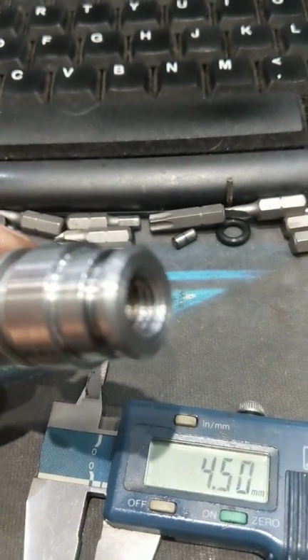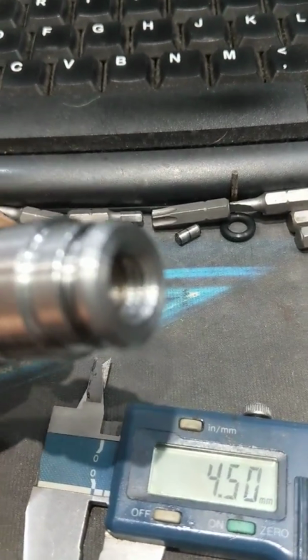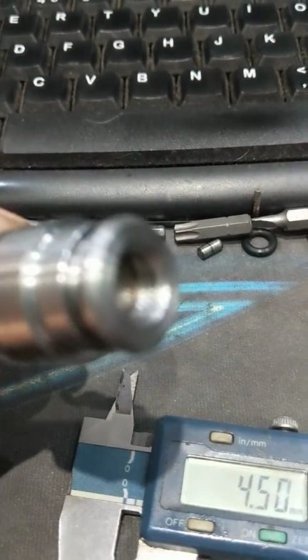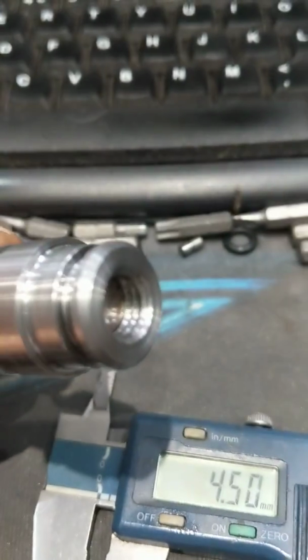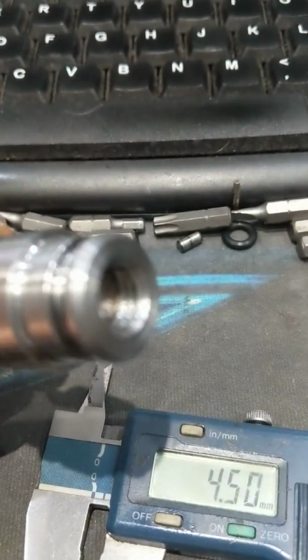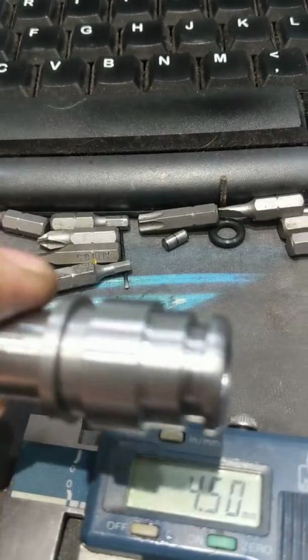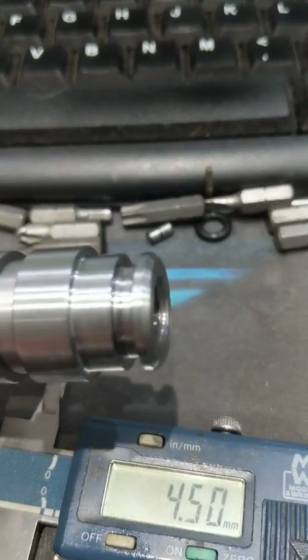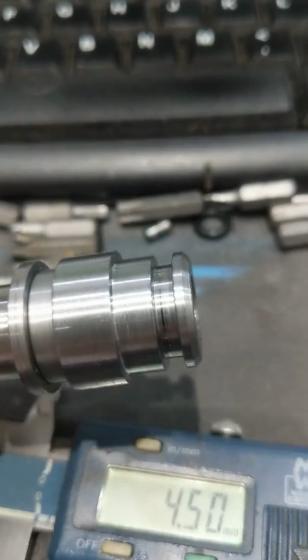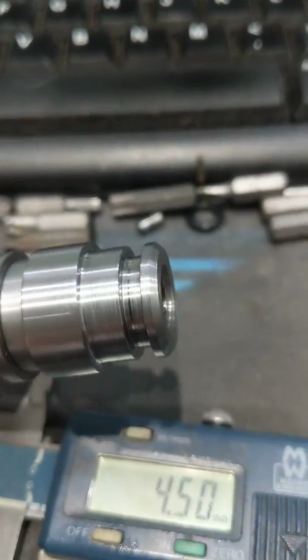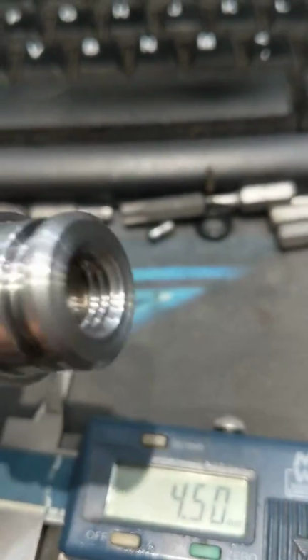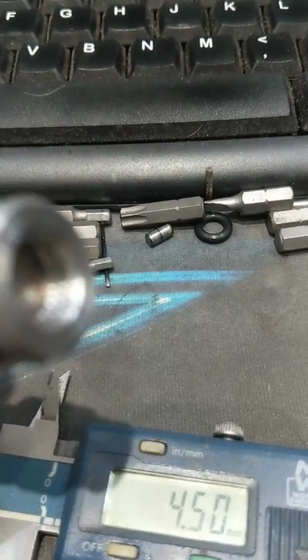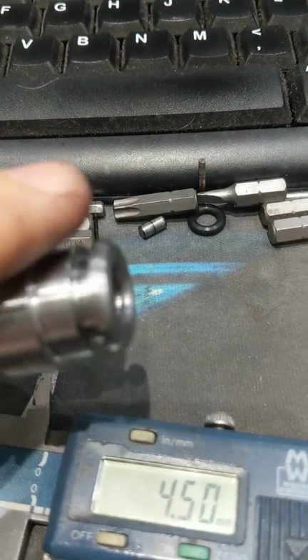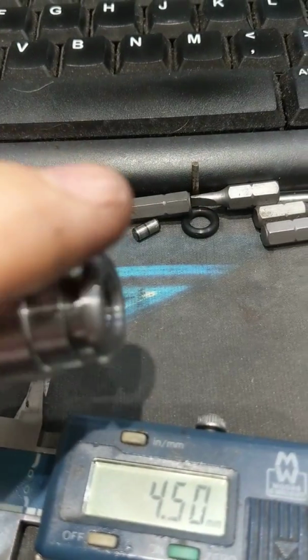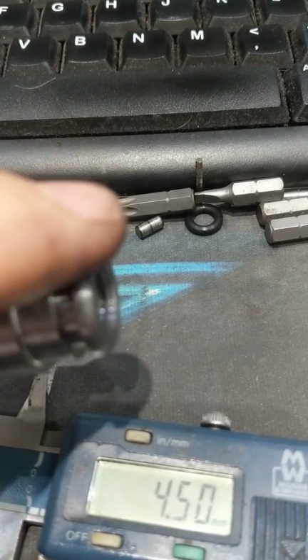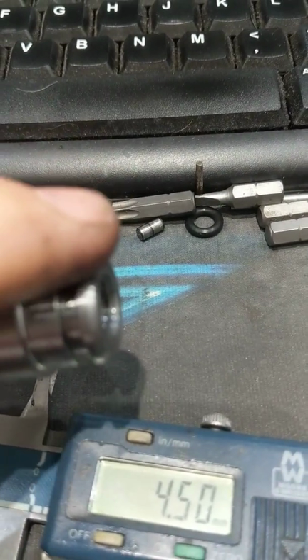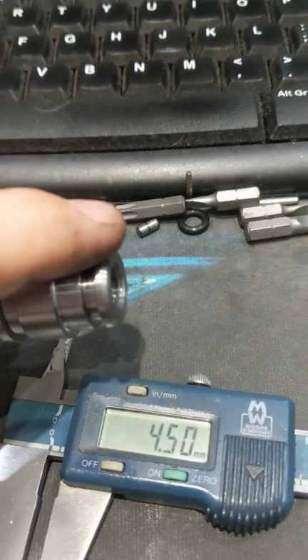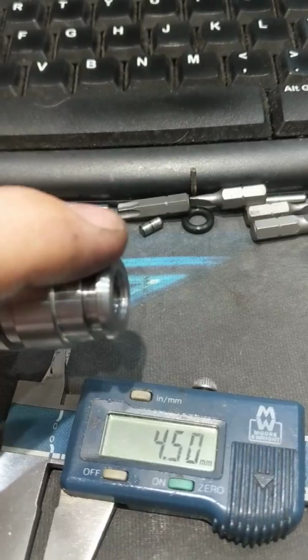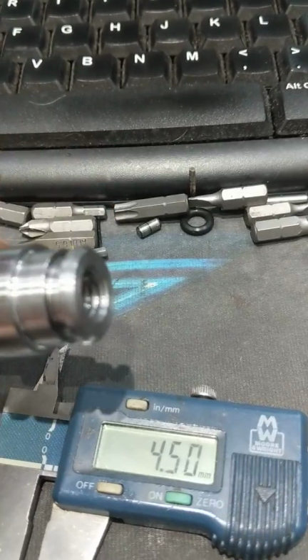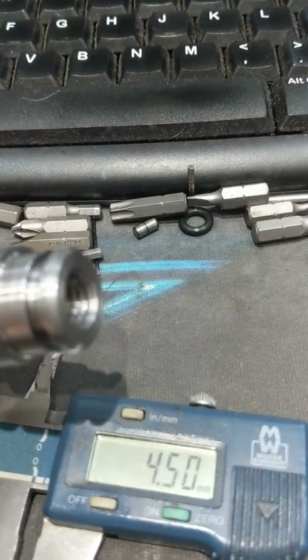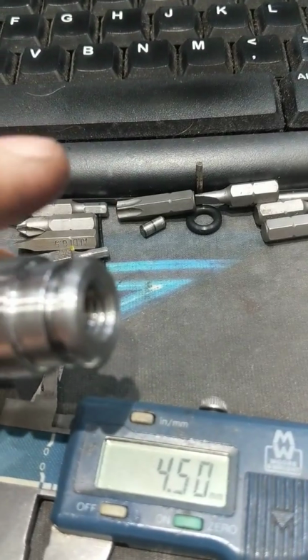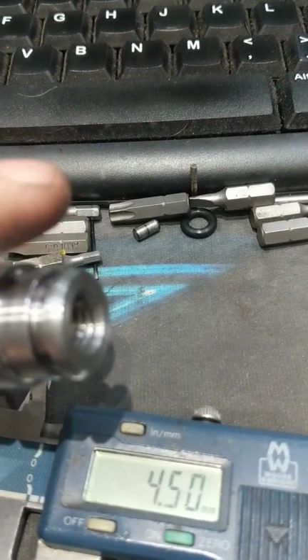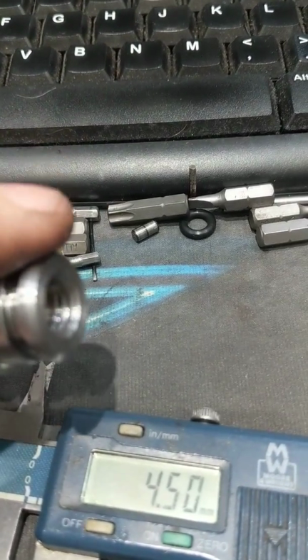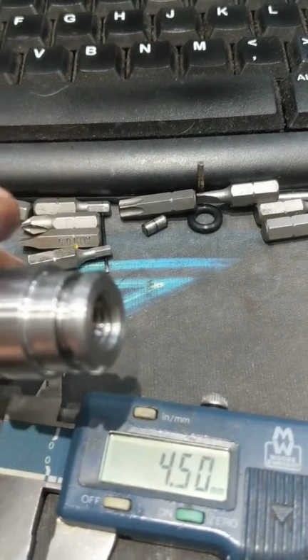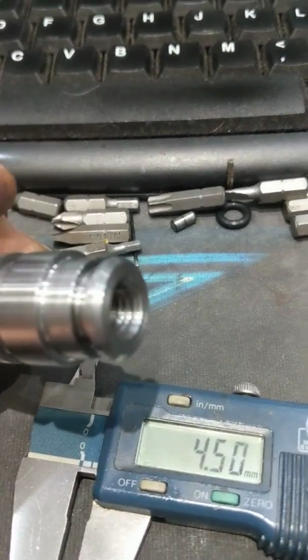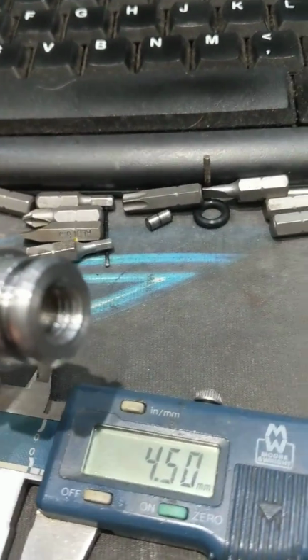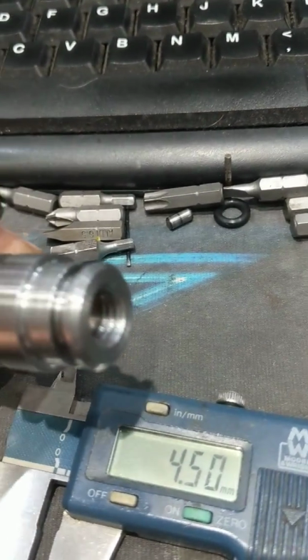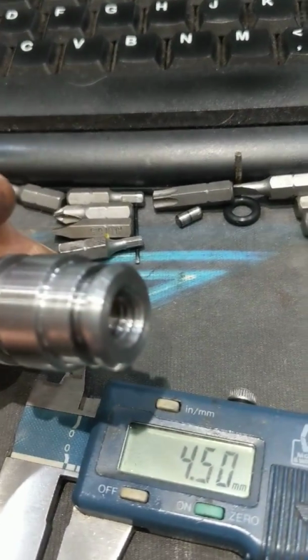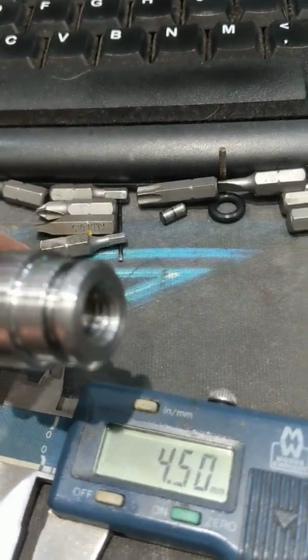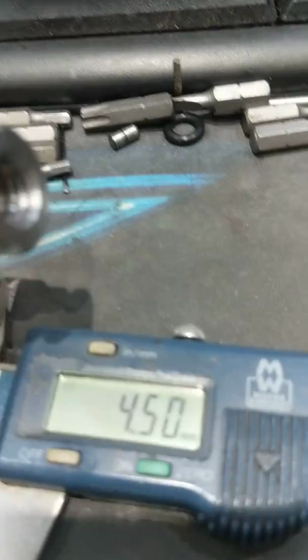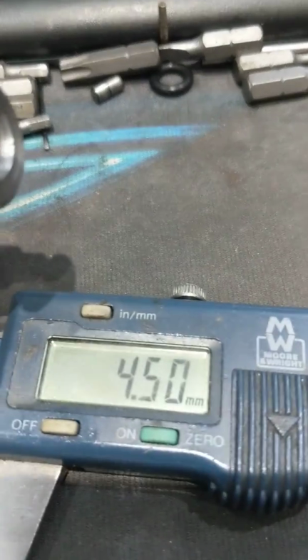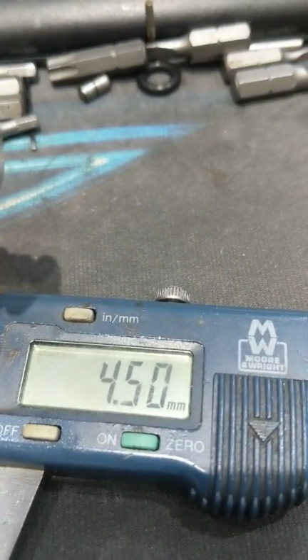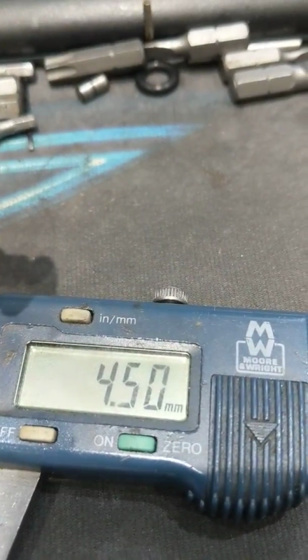So do your dry run. Make sure that the rod goes in at least to a depth from this front face of 4 millimeters. Anything between 4 and 5 millimeters will get the job done. This one's 4.5.